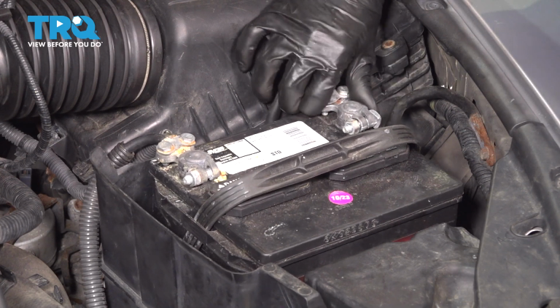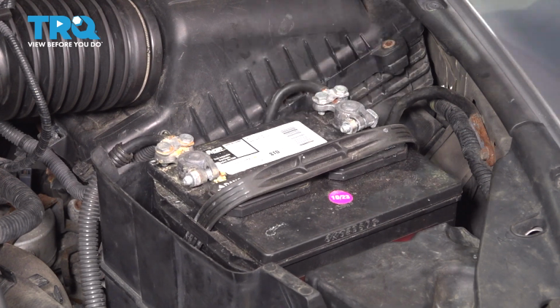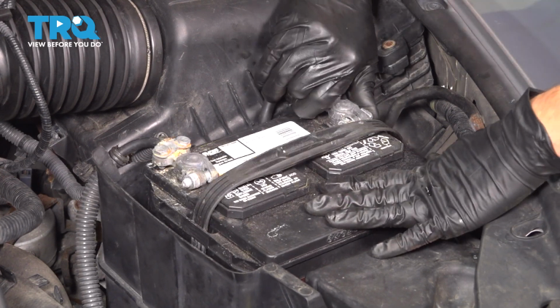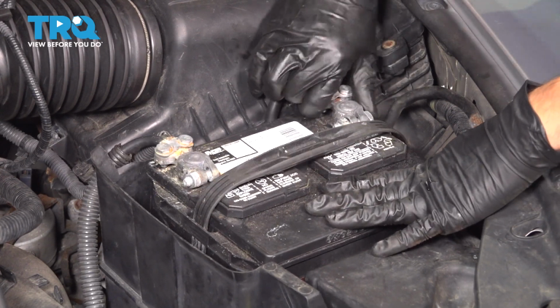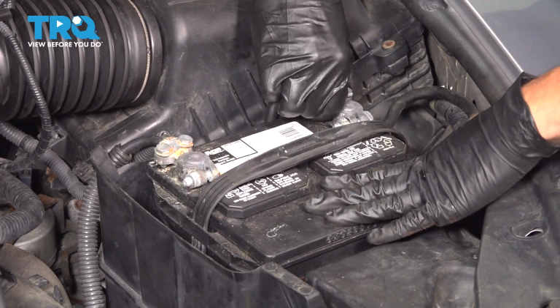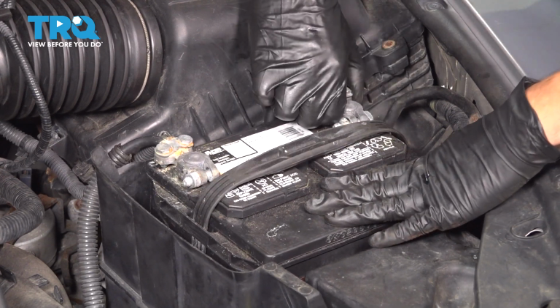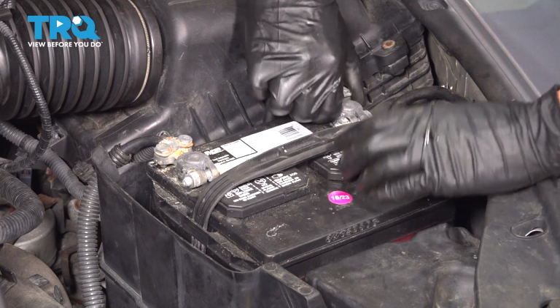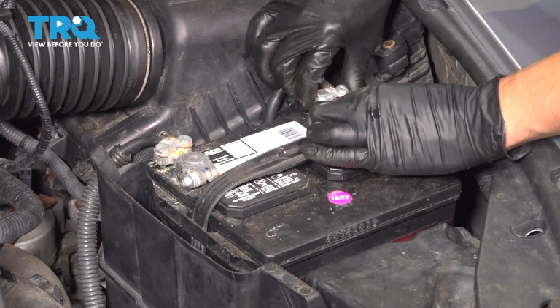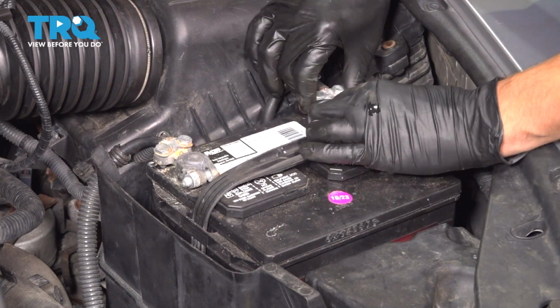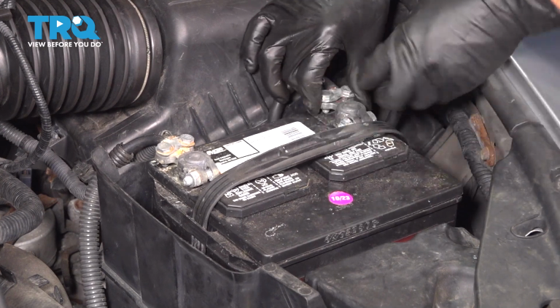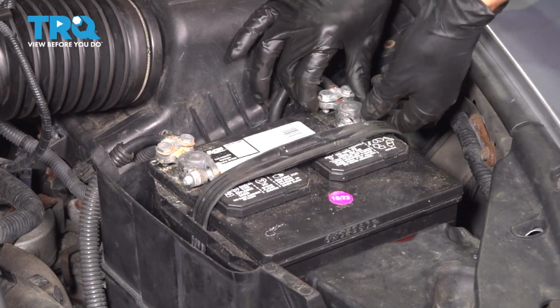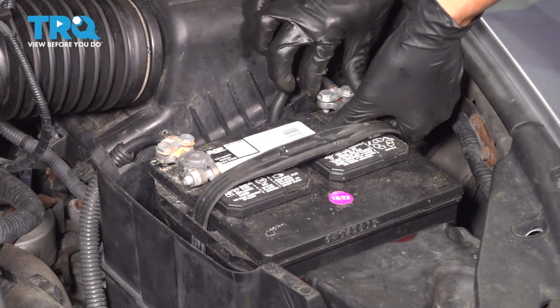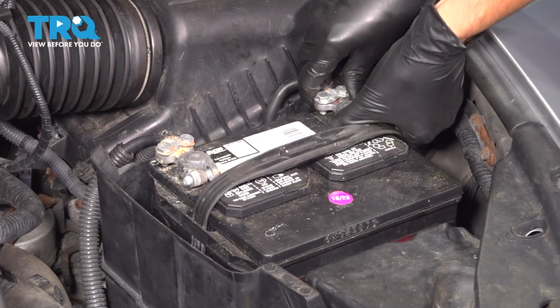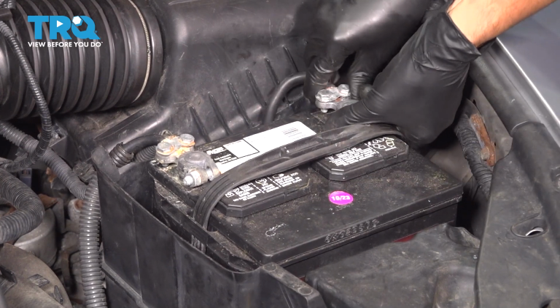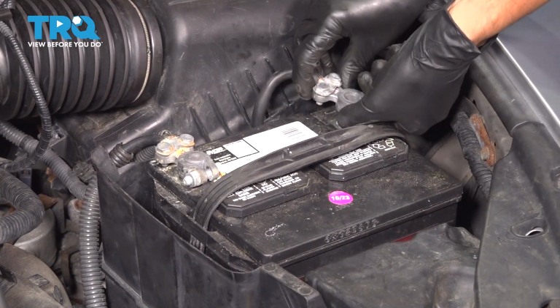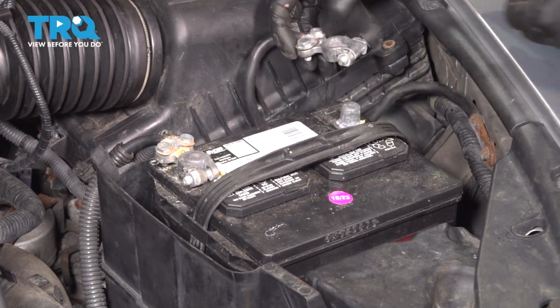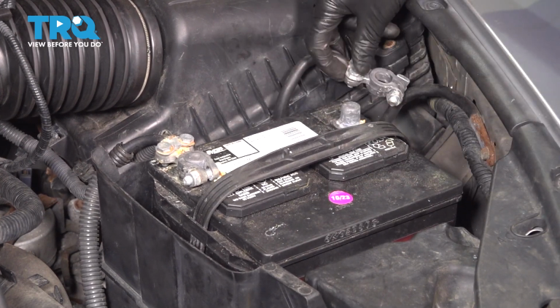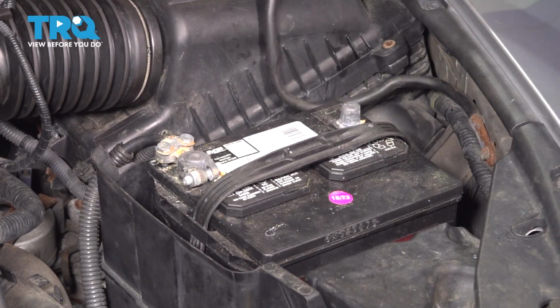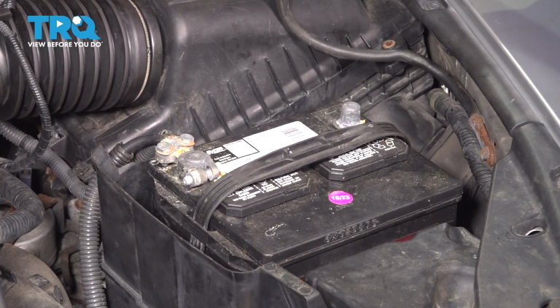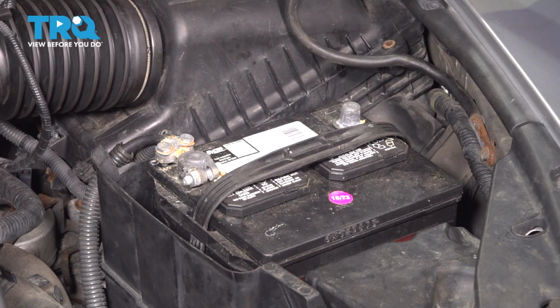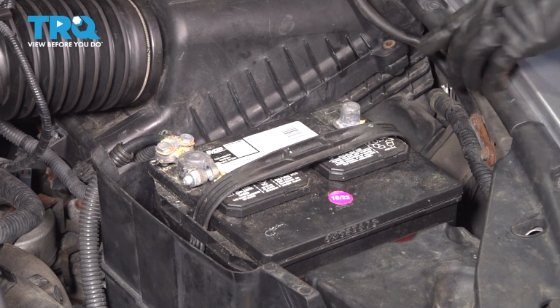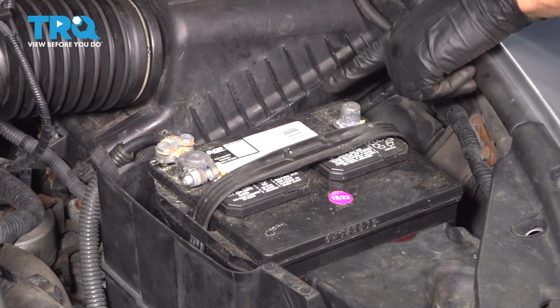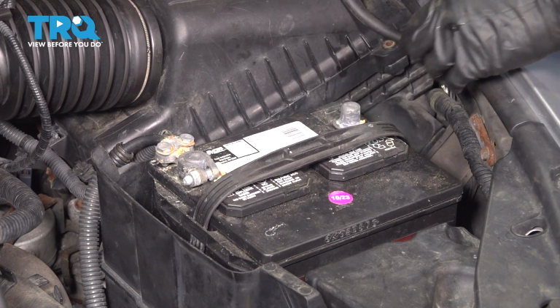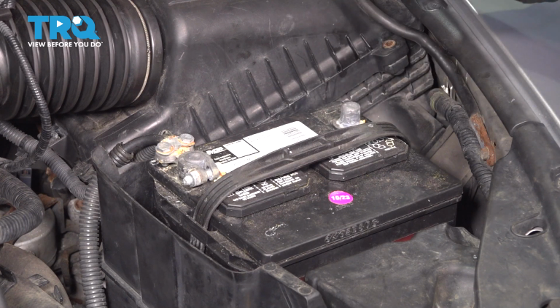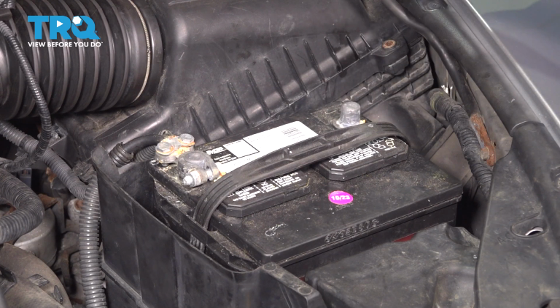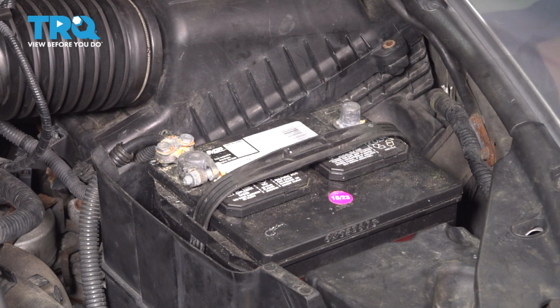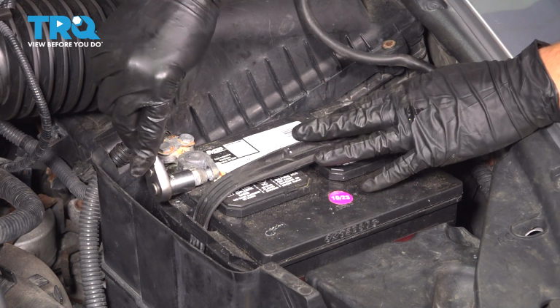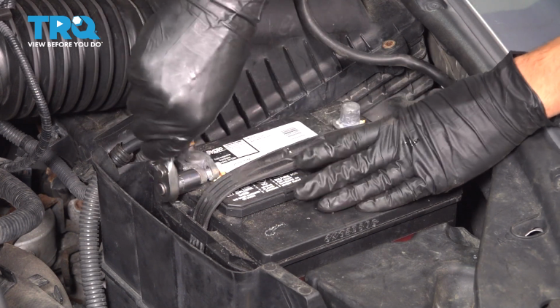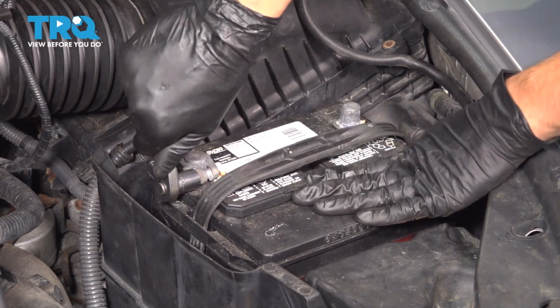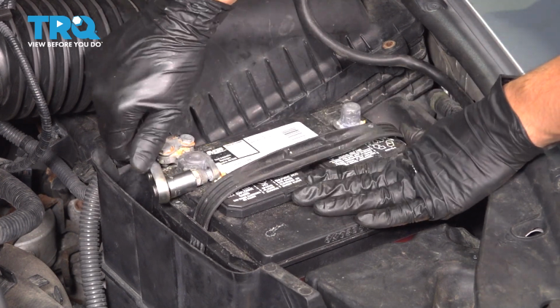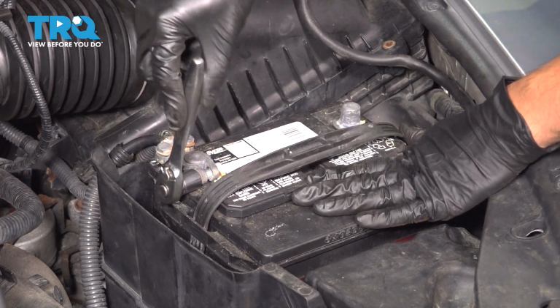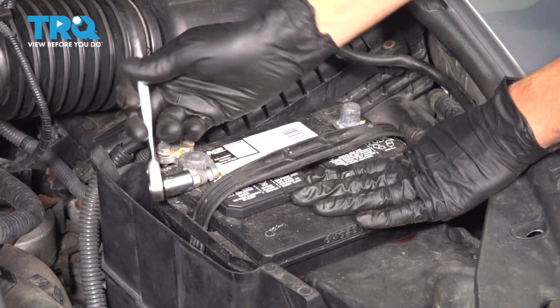Undo that. Once you loosen that nut up, you should be able to wiggle the terminal right off of the battery and set it aside. I'm starting with the negative — that's why I started over here. We're going to do the same exact thing to the positive side.